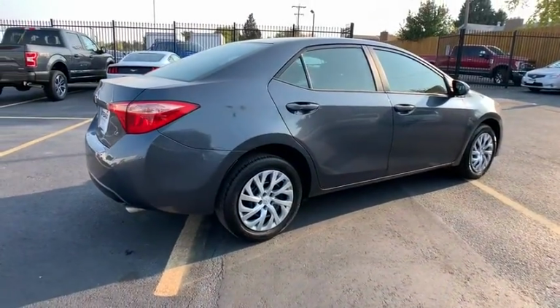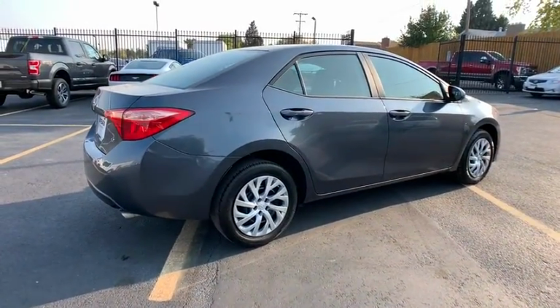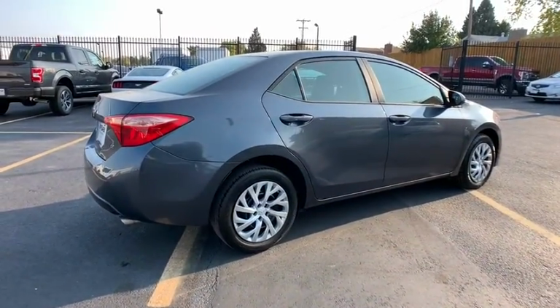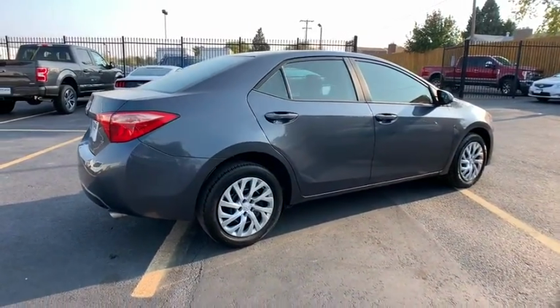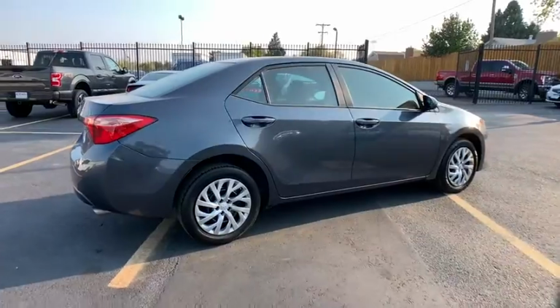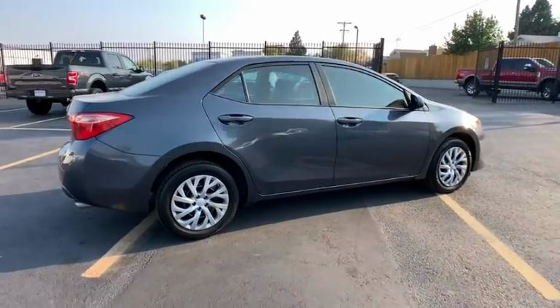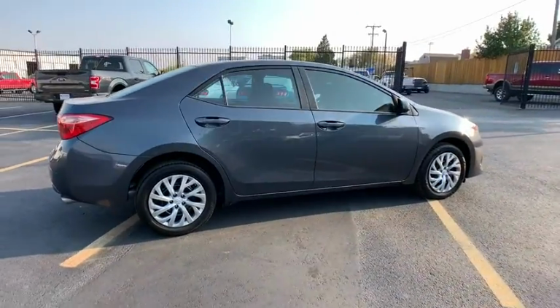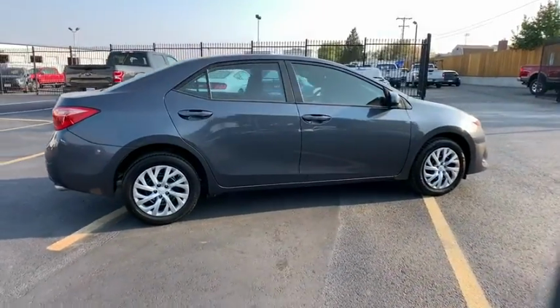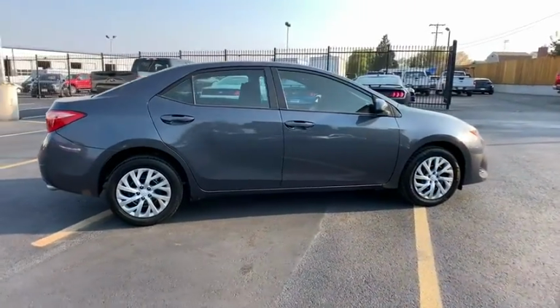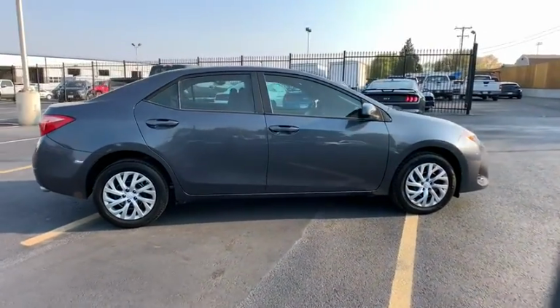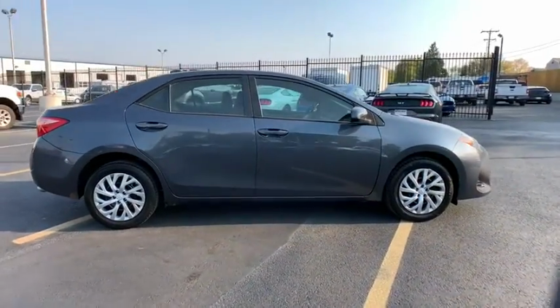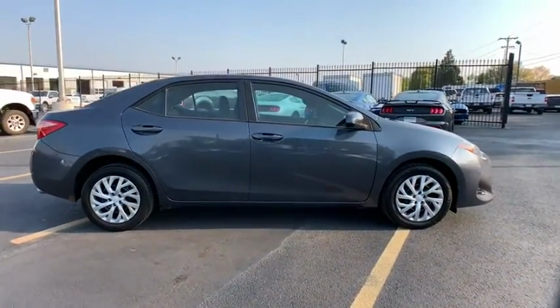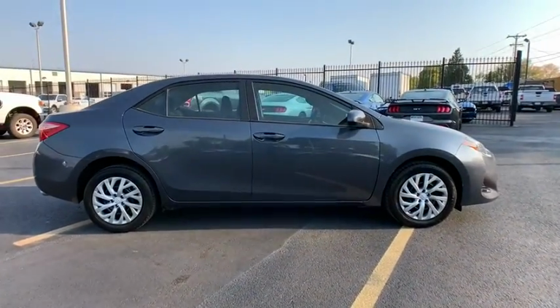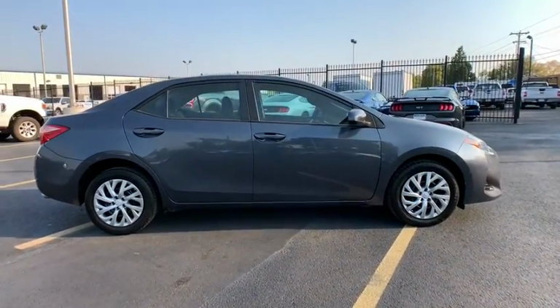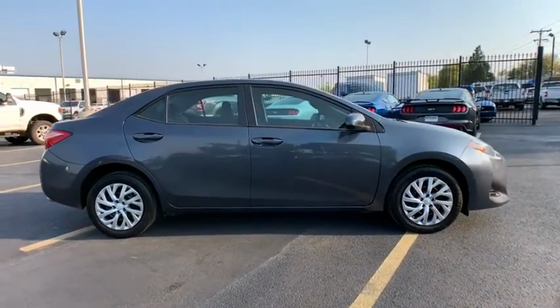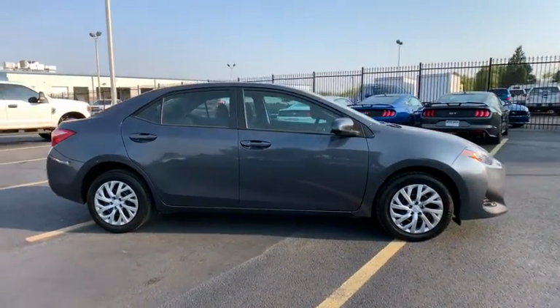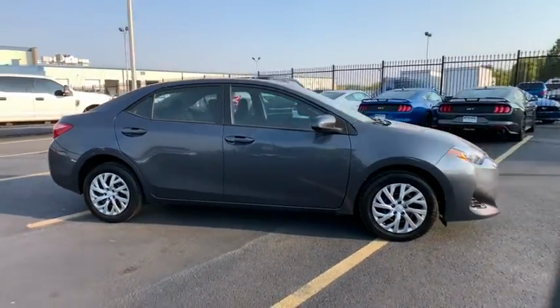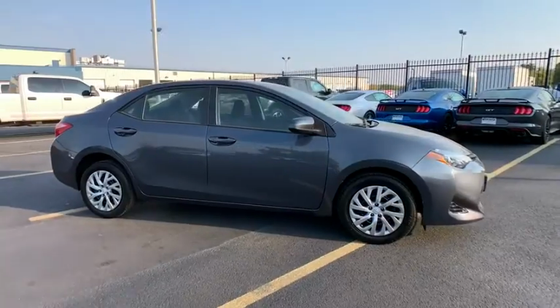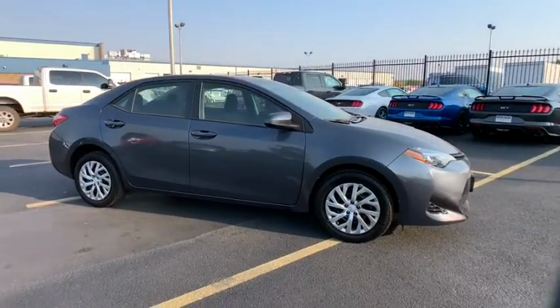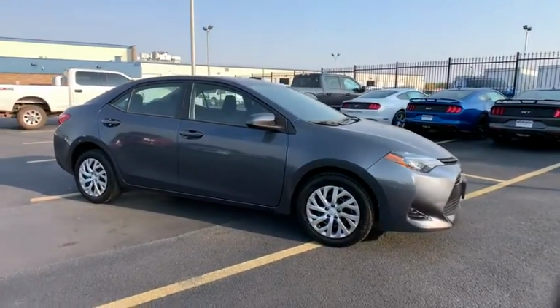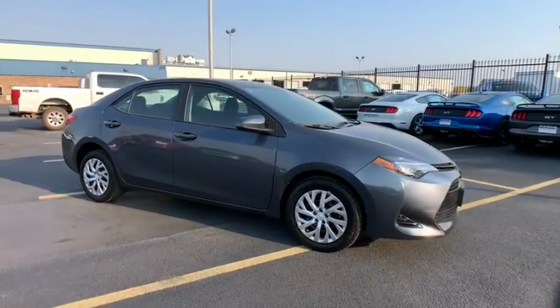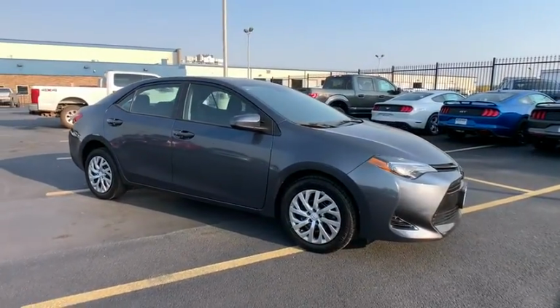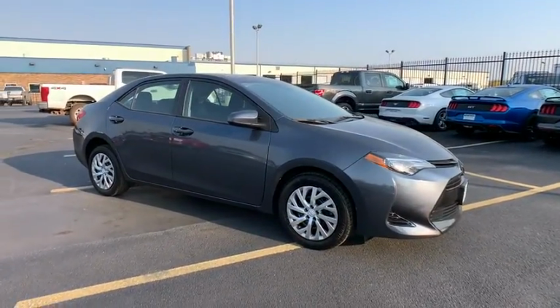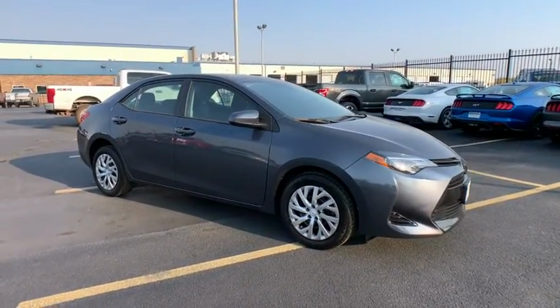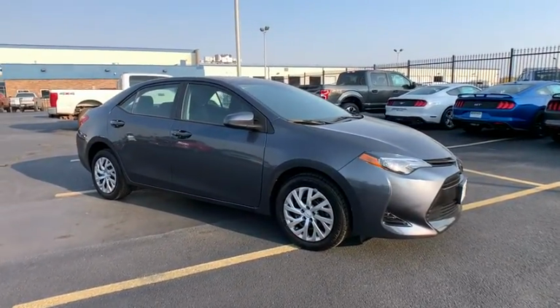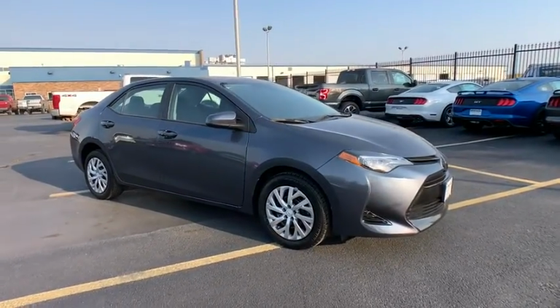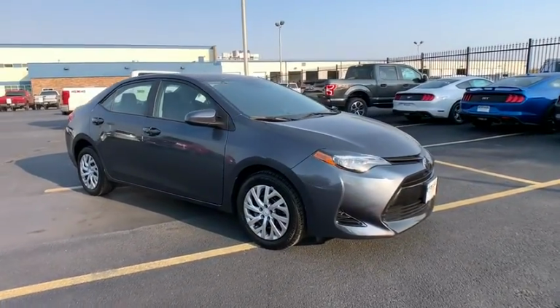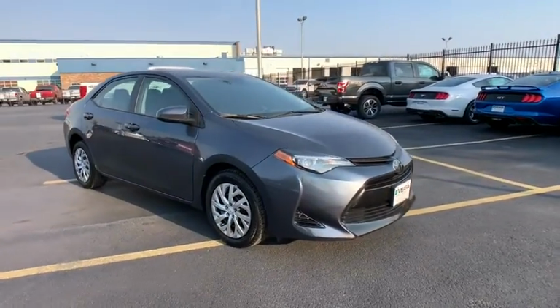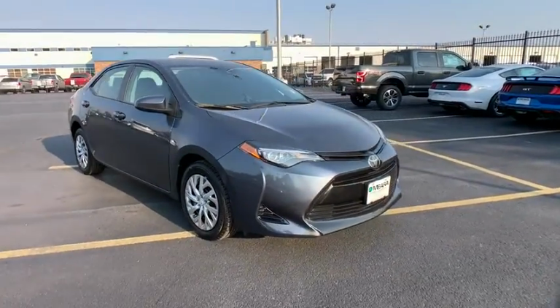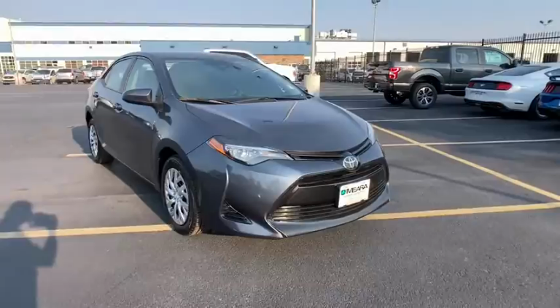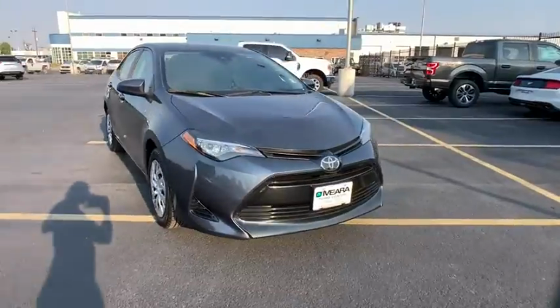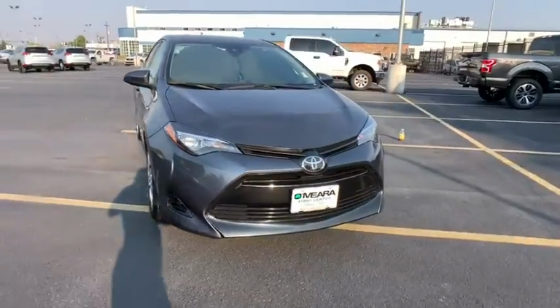These are just some of the great options this vehicle comes with: backup camera, engine immobilizer. Don't miss the opportunity to take this vehicle out for a test drive. Our team will give you an outstanding customer experience. Stop in today.